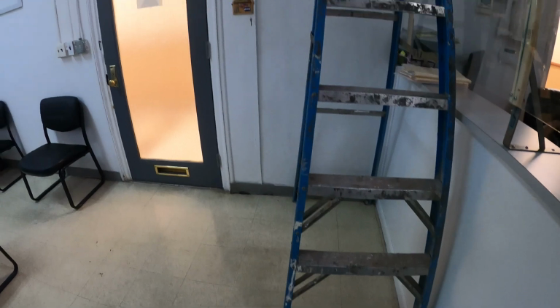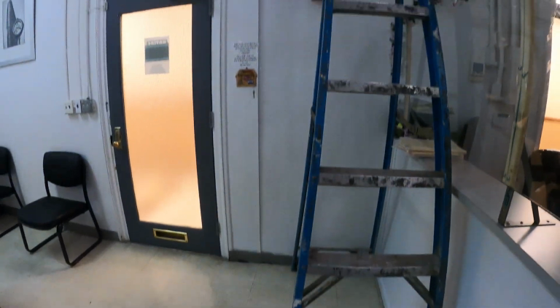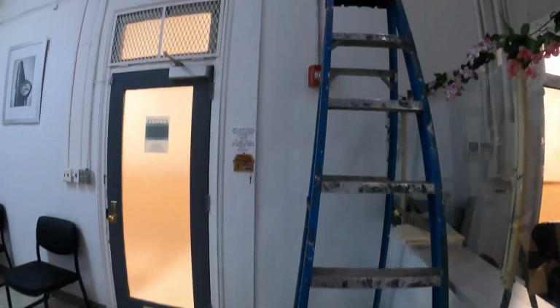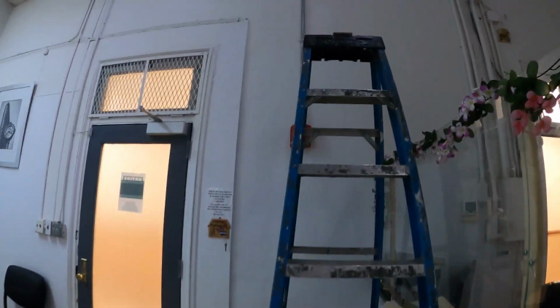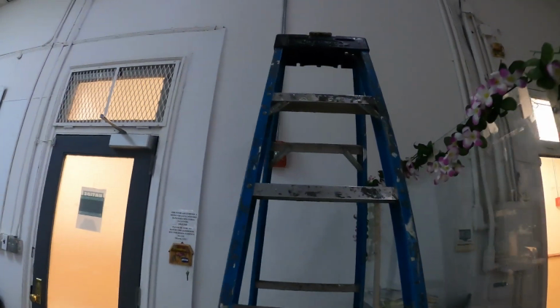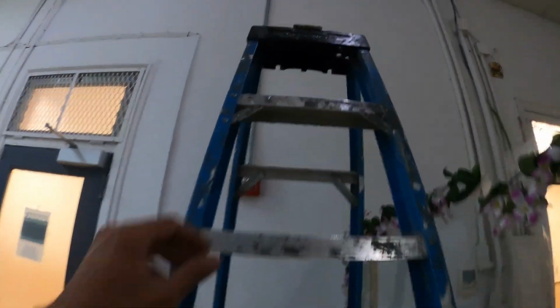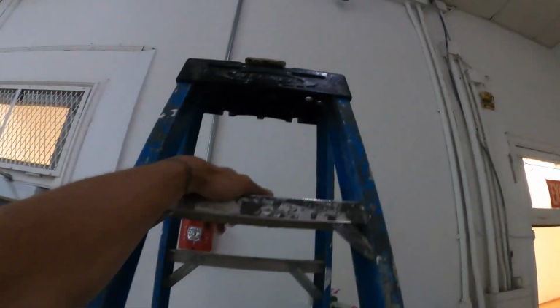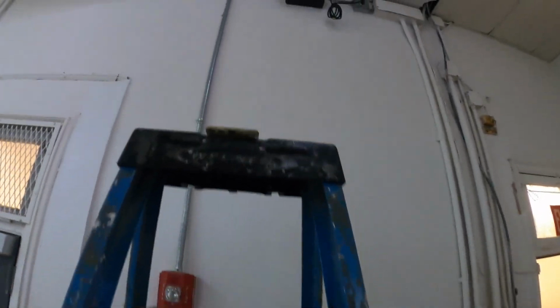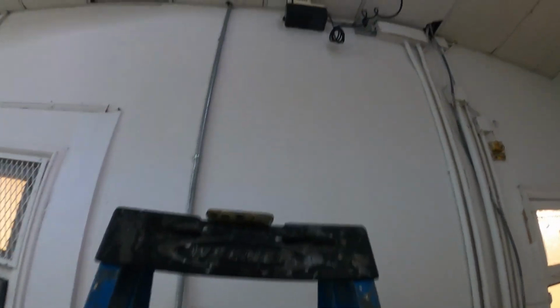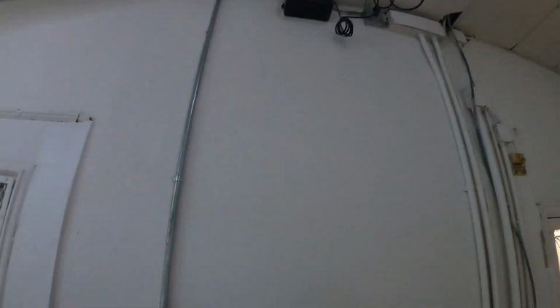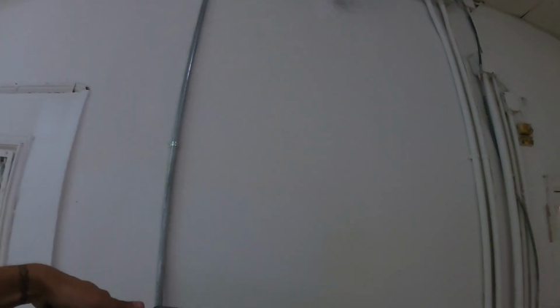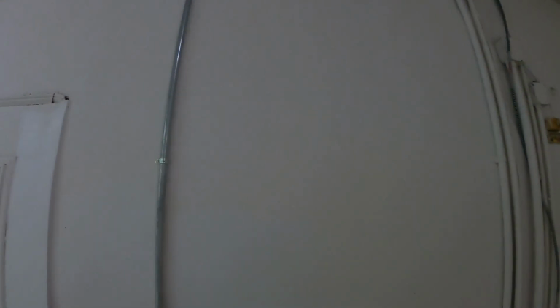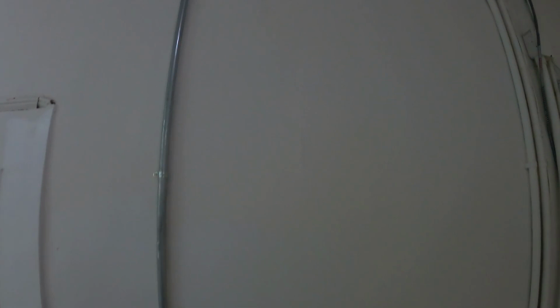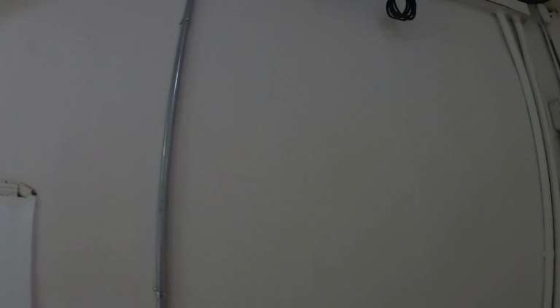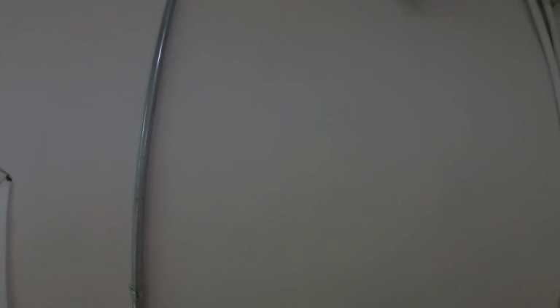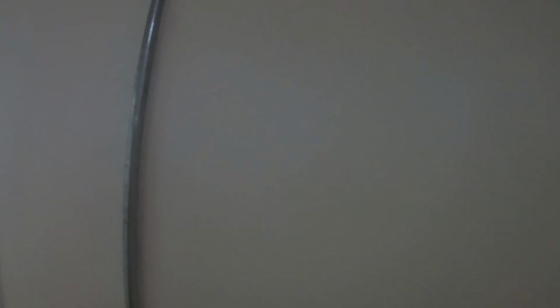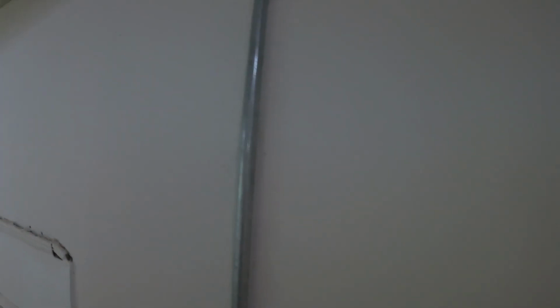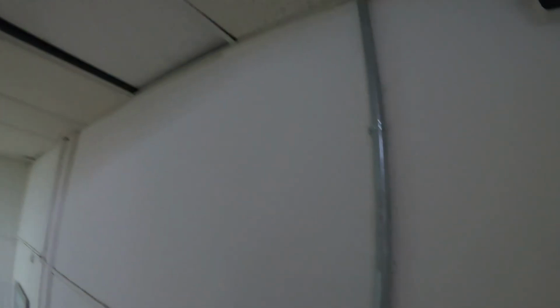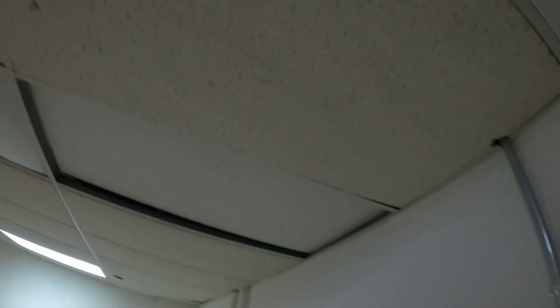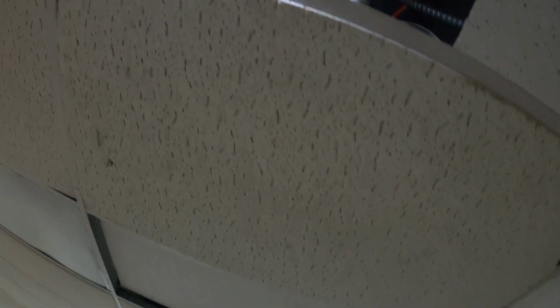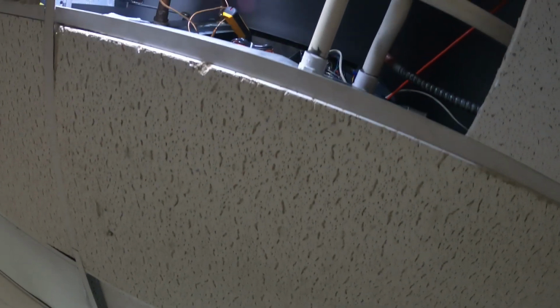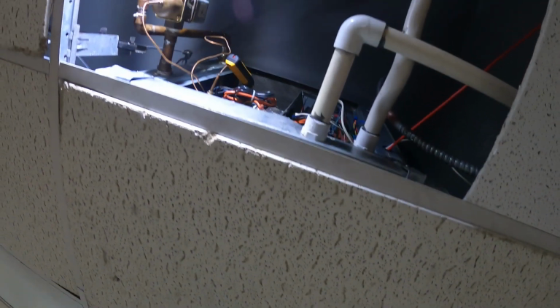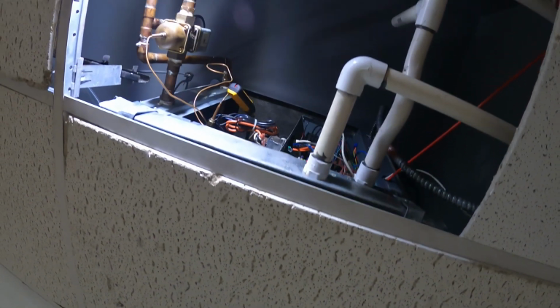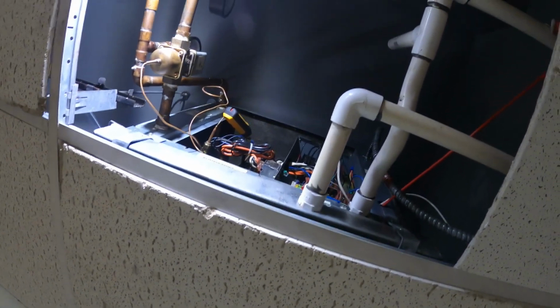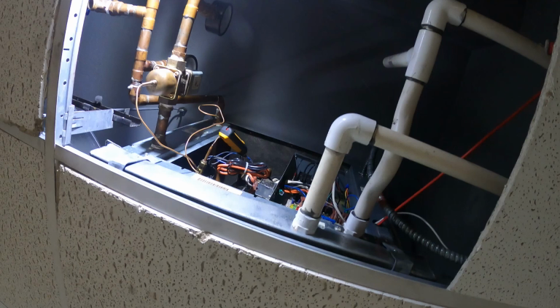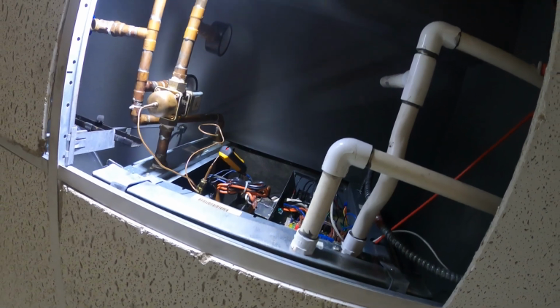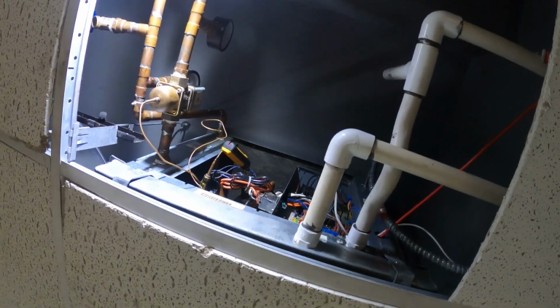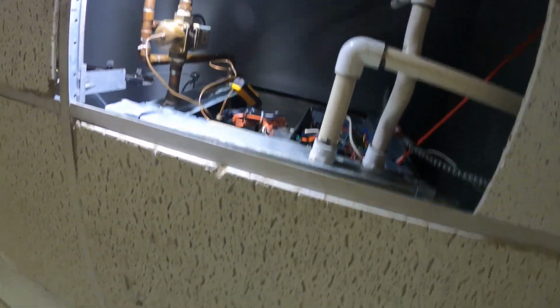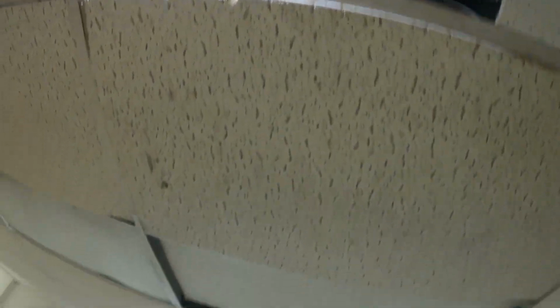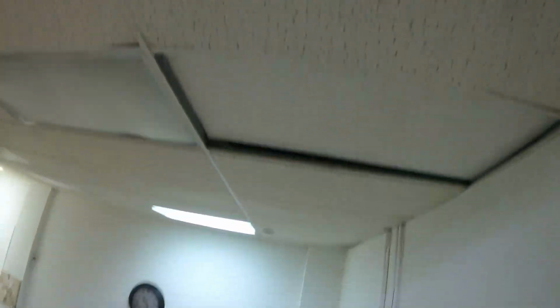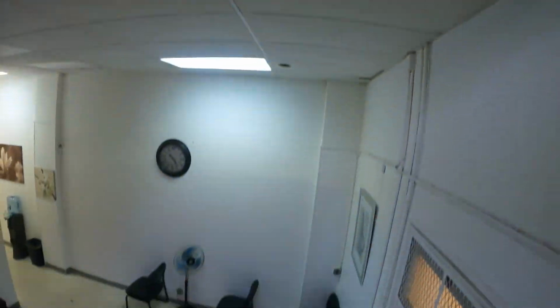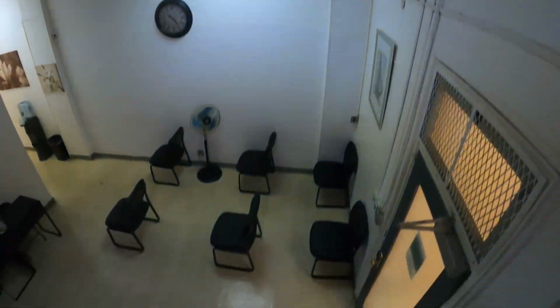Hello everyone and welcome to Jumper Mantech where we specialize in HVAC to do everything DIY. Today we got a service call for another water source heat pump in a super dangerous location.